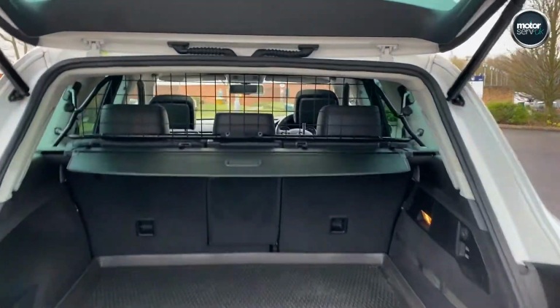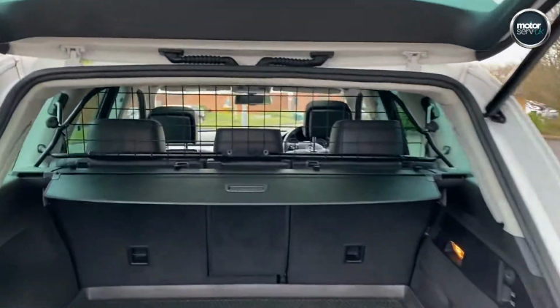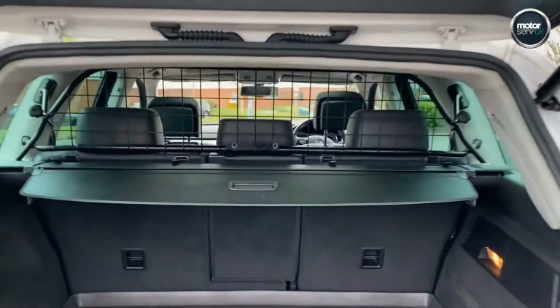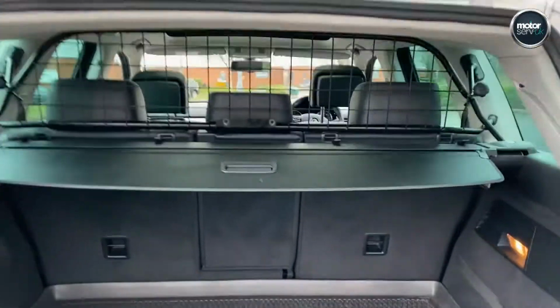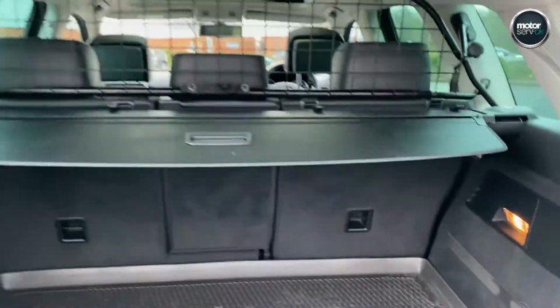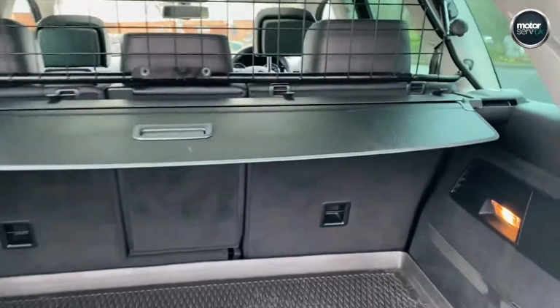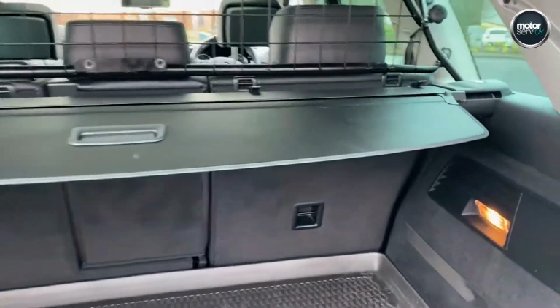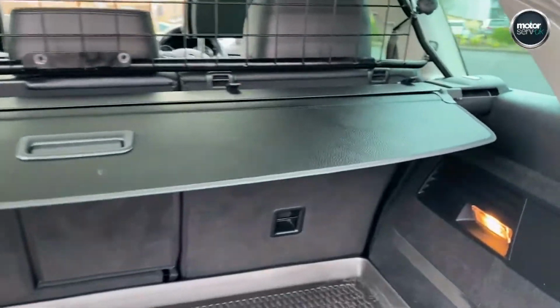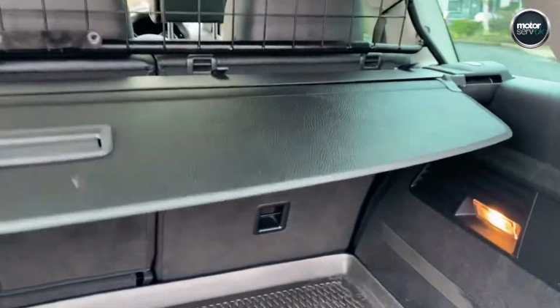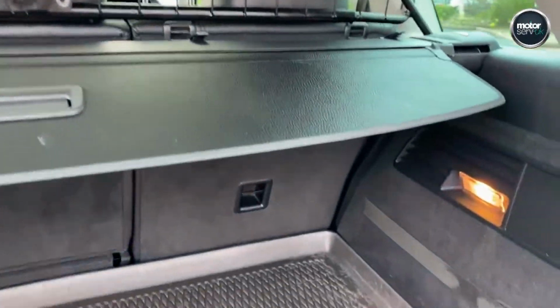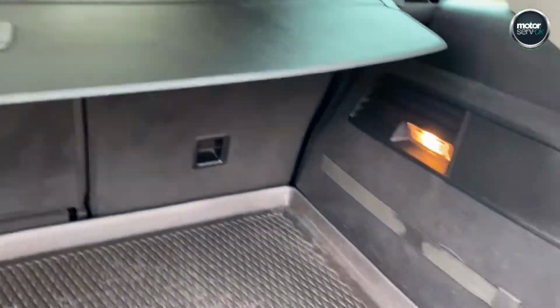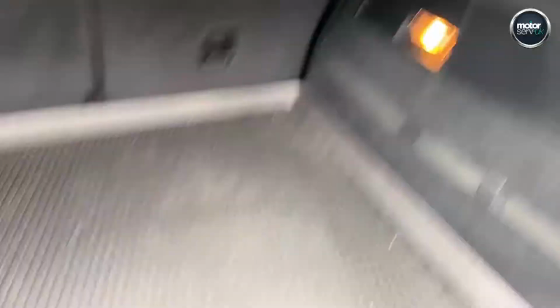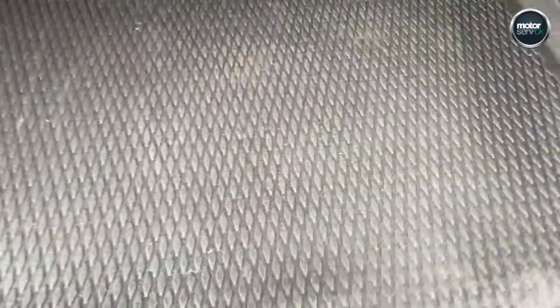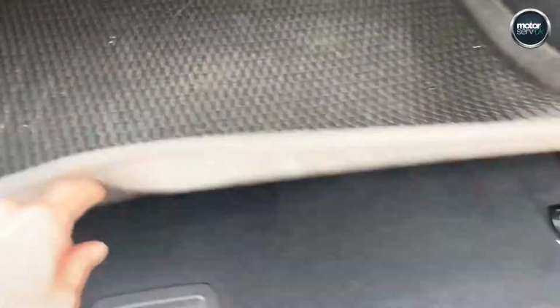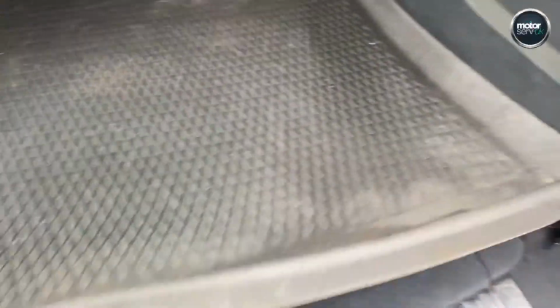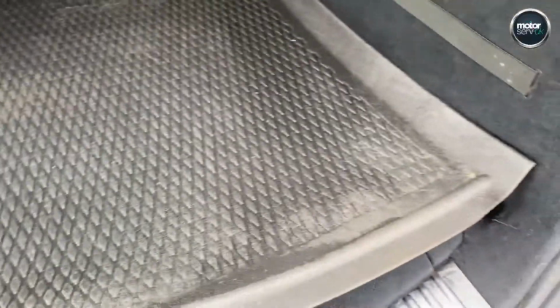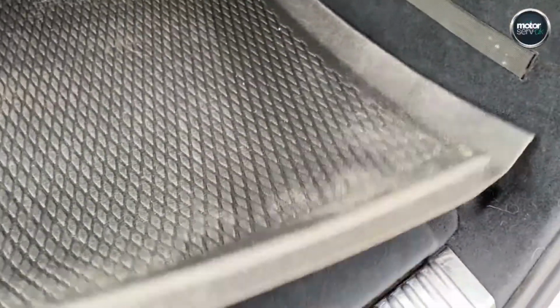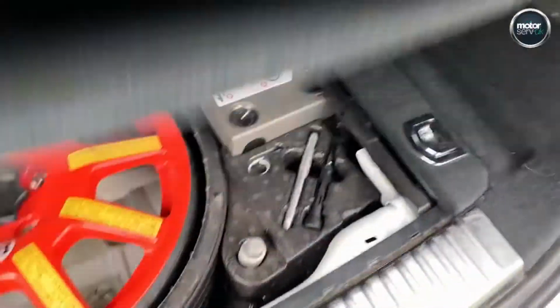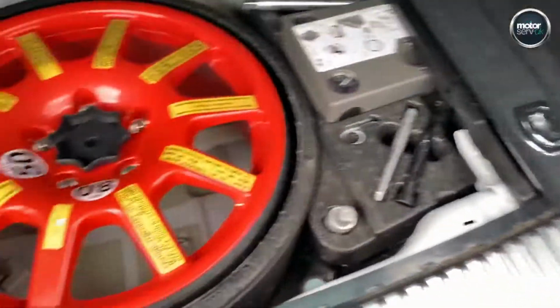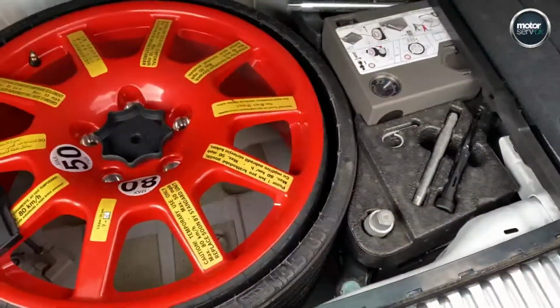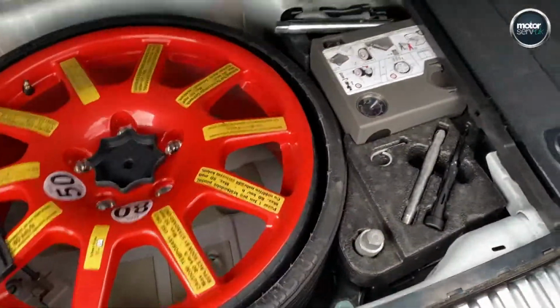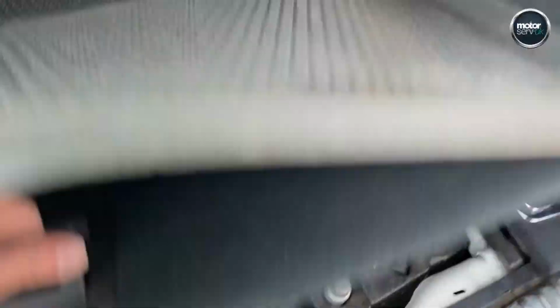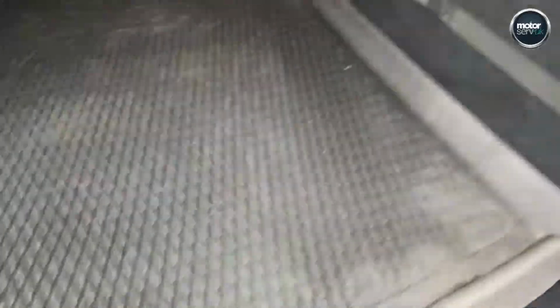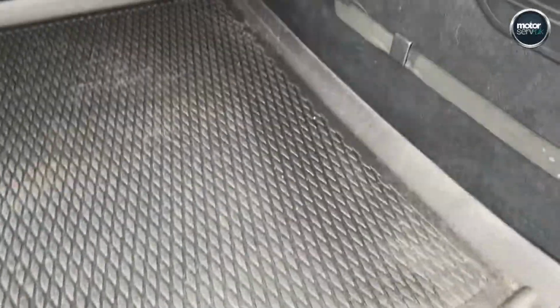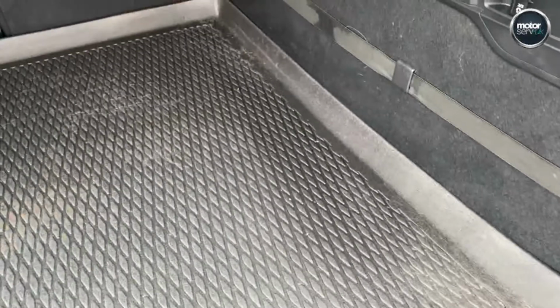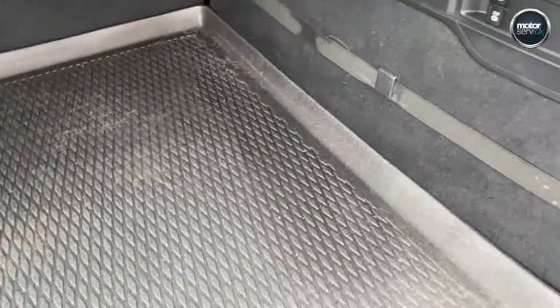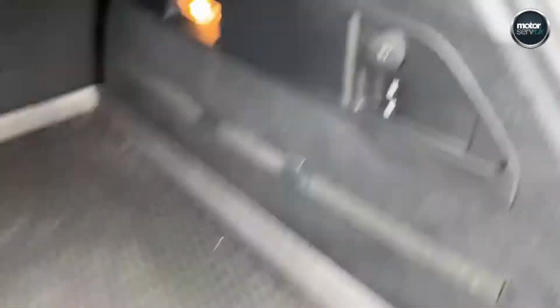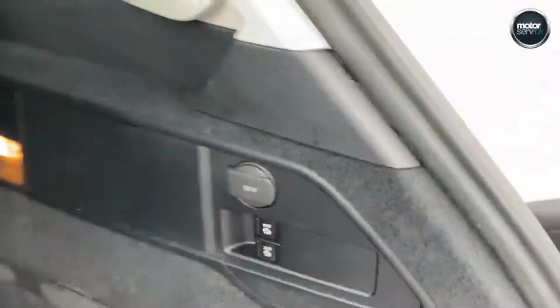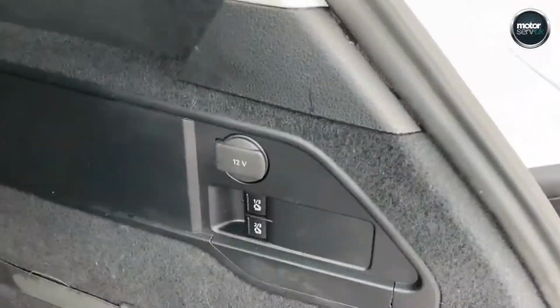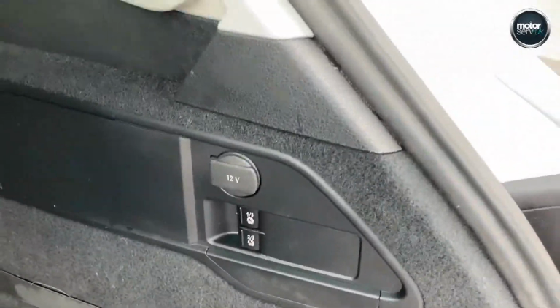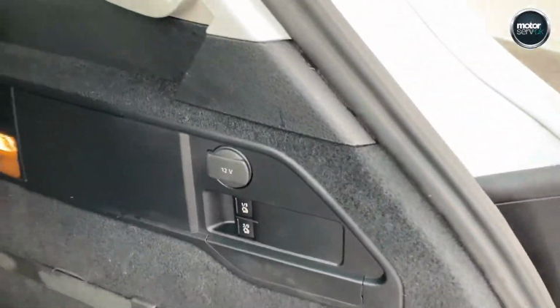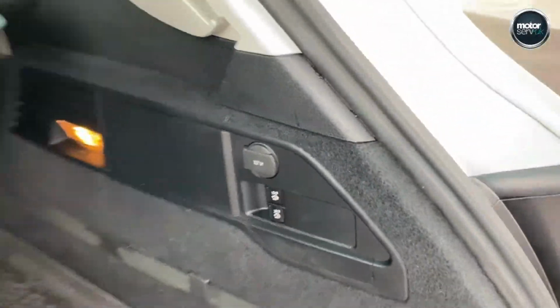It's got the dog guard, blind, protective mat, spare wheel, and a voltage point in the back as well.